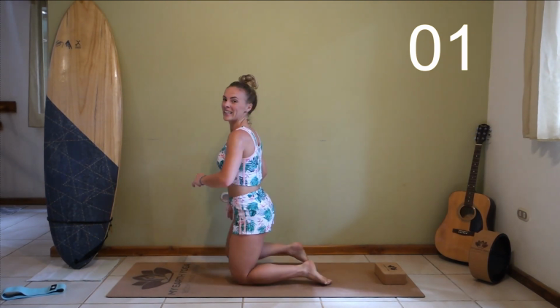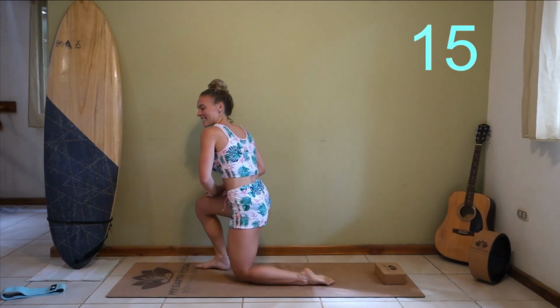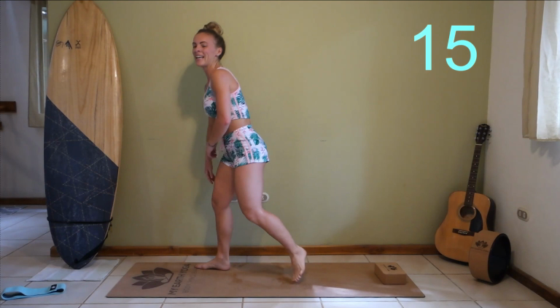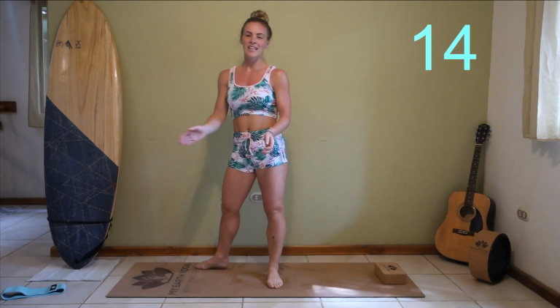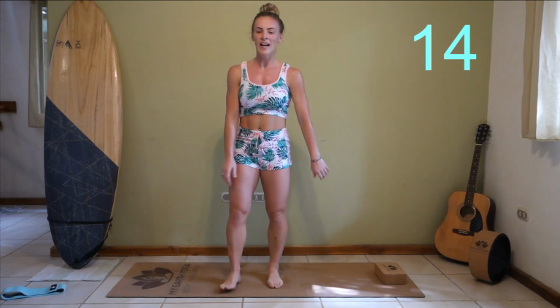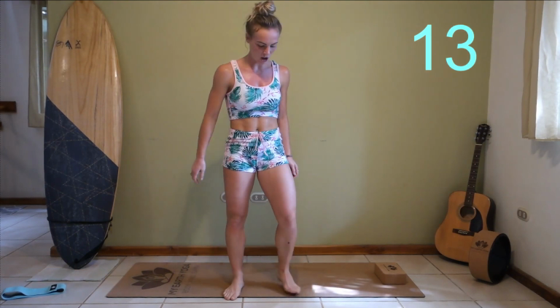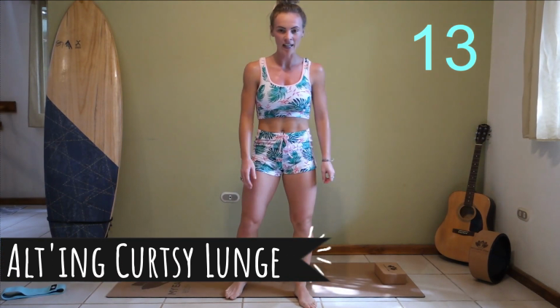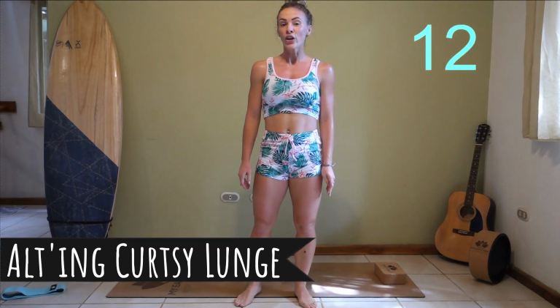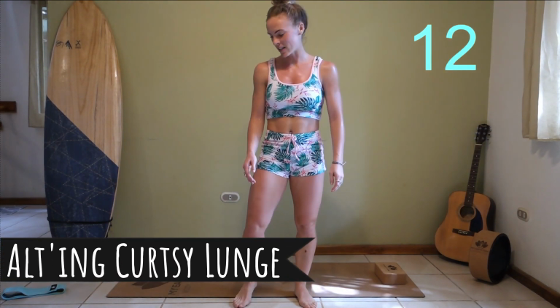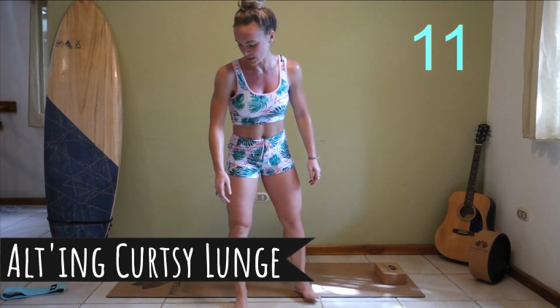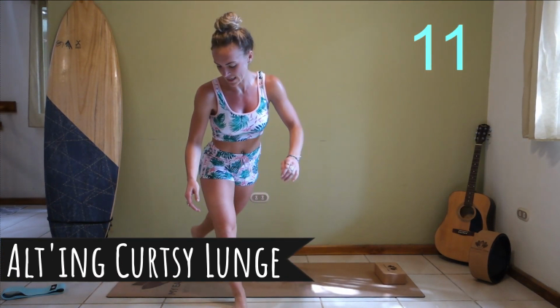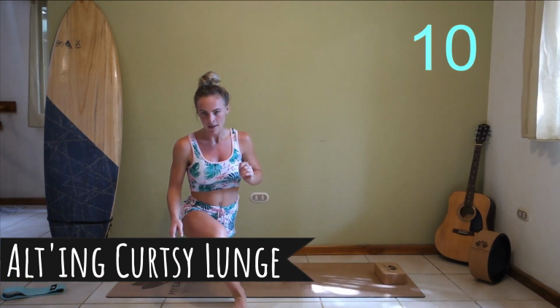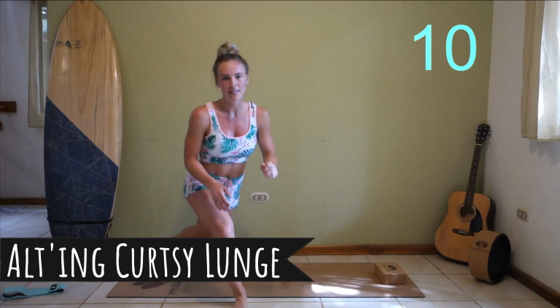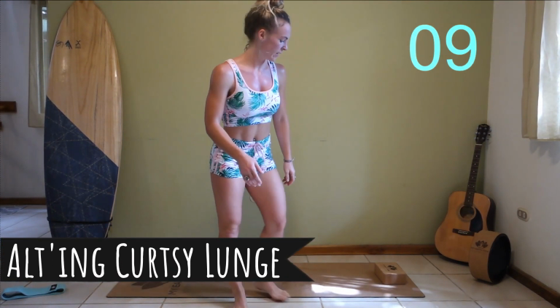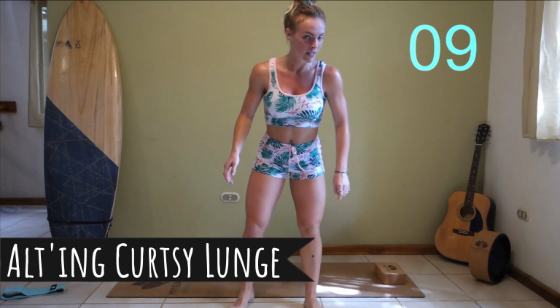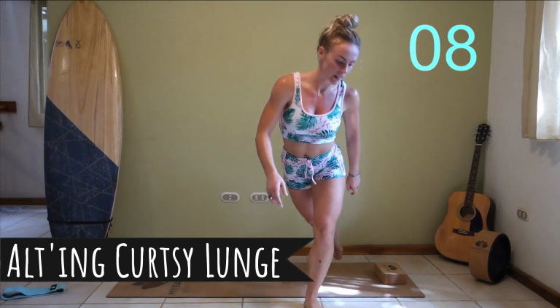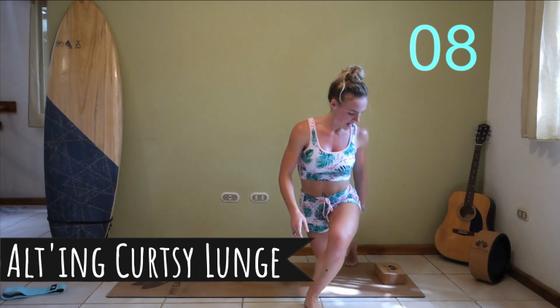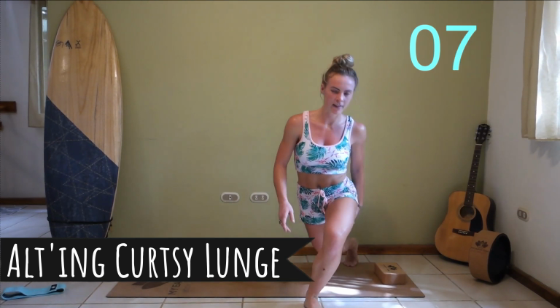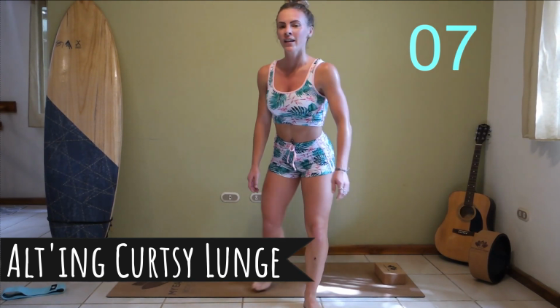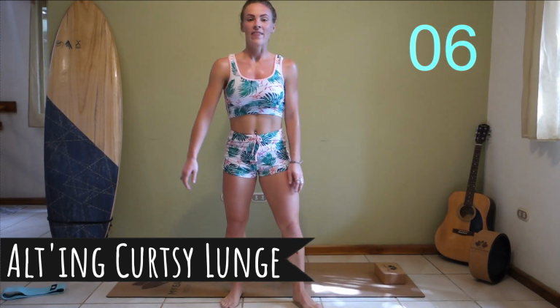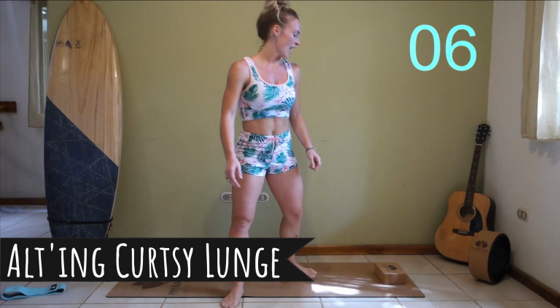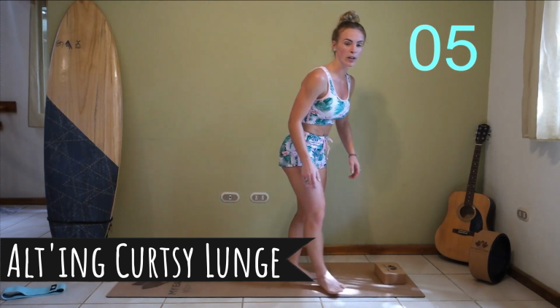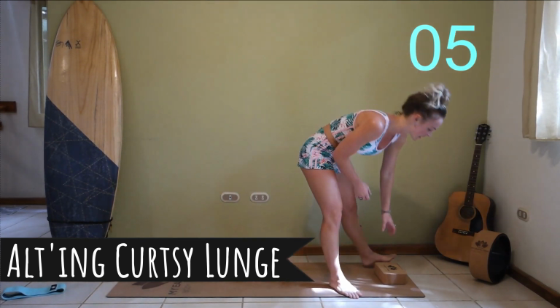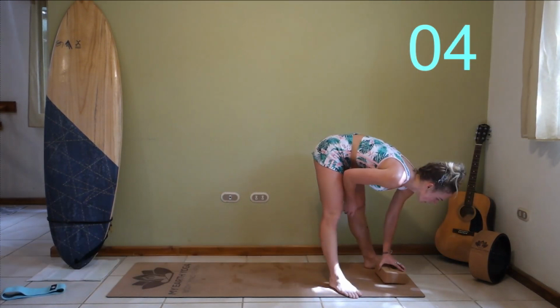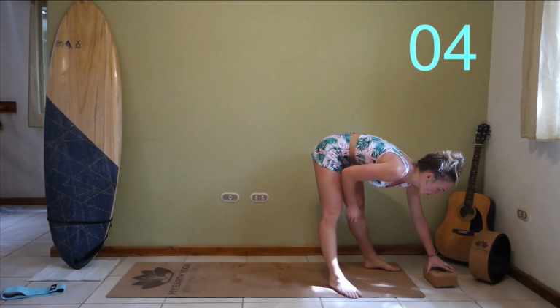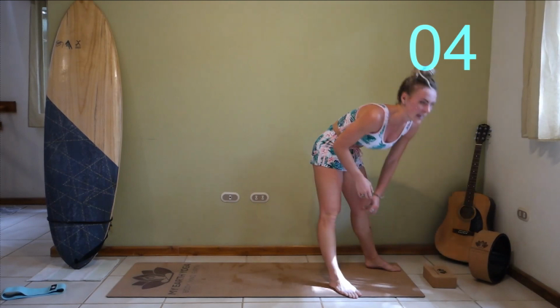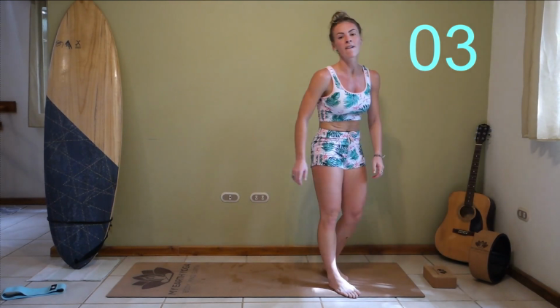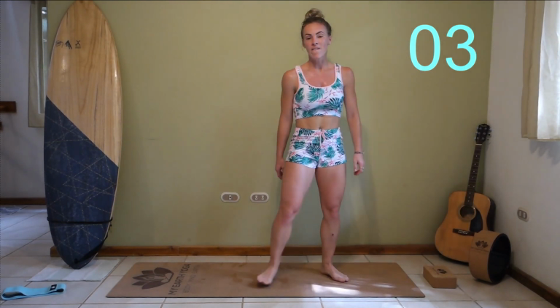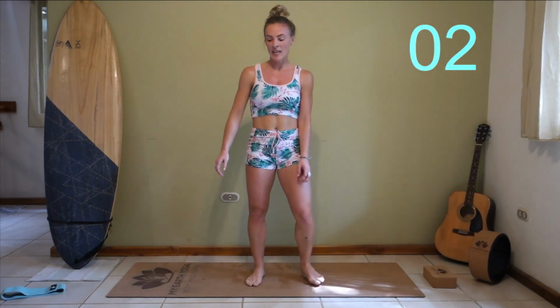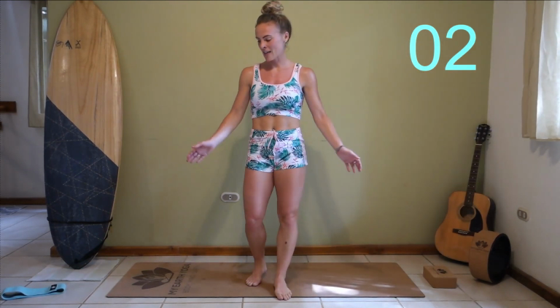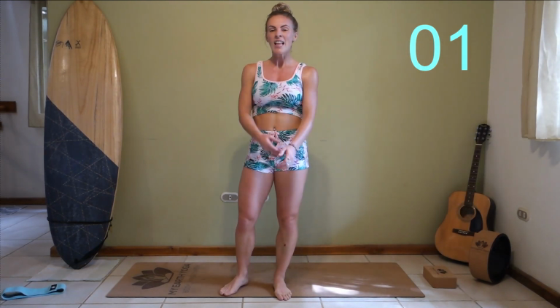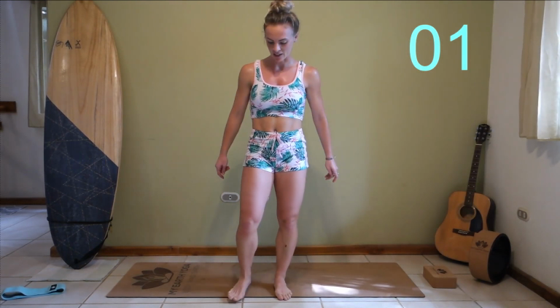Last exercise, guys — alternating curtsy lunges. We're going to take a nice big step to each side. We're going to do this as hard as we possibly can, as fast as we can. Last exercise.